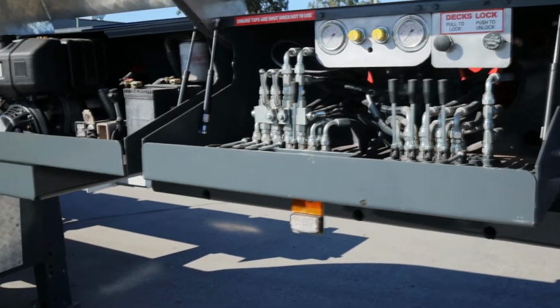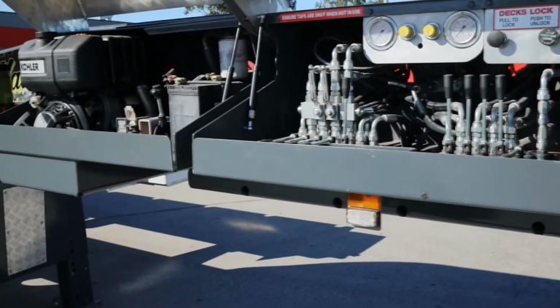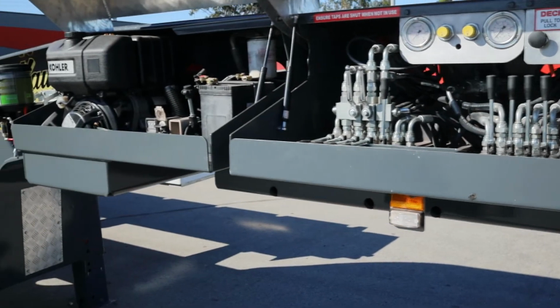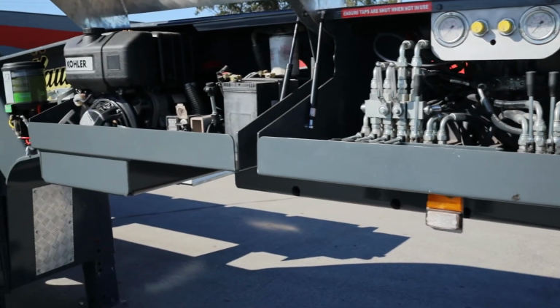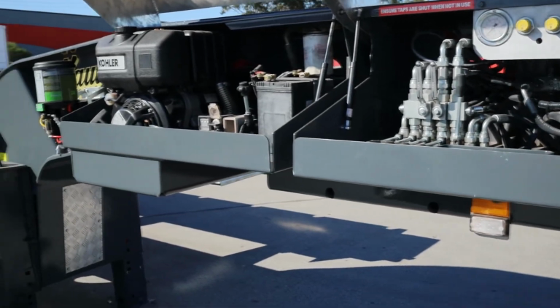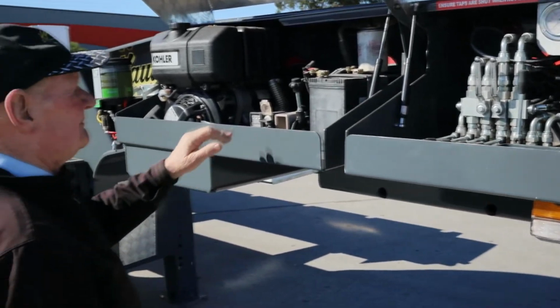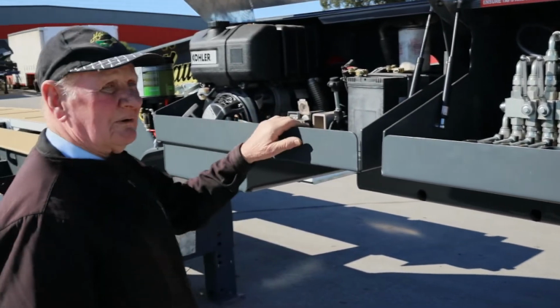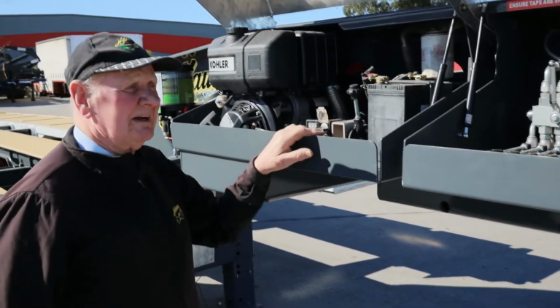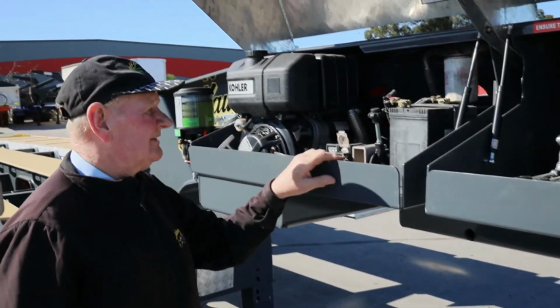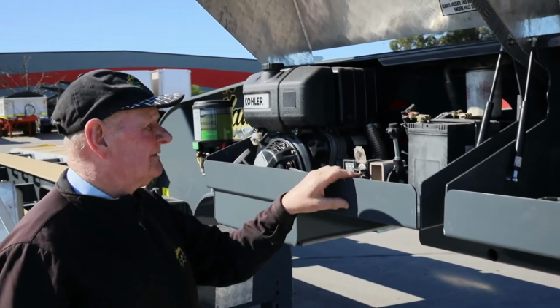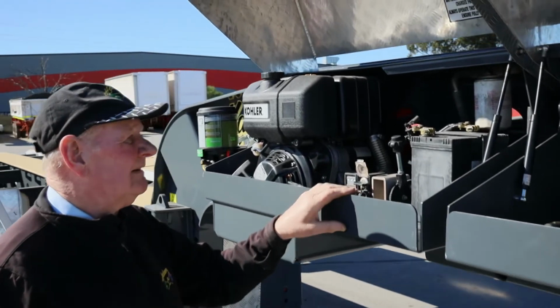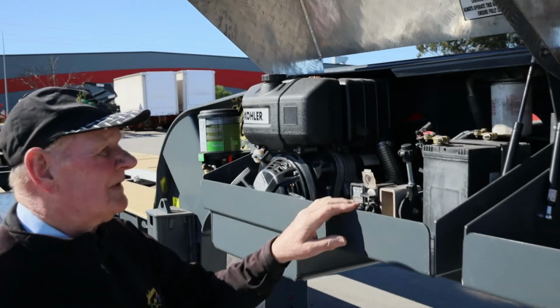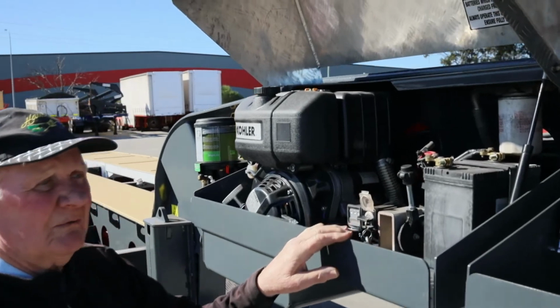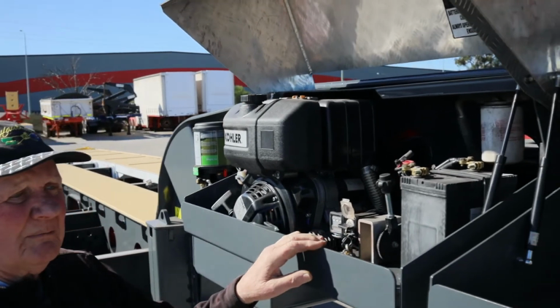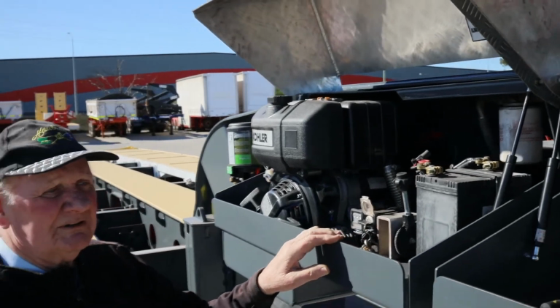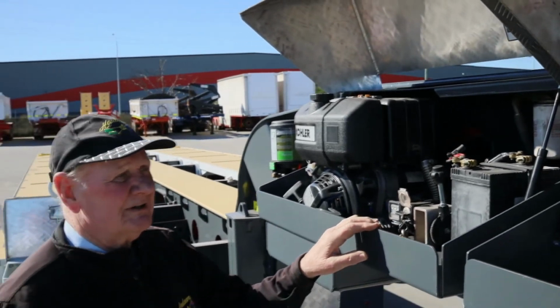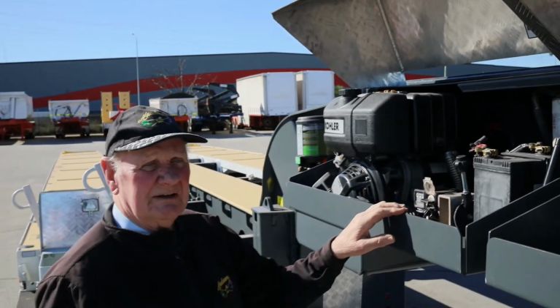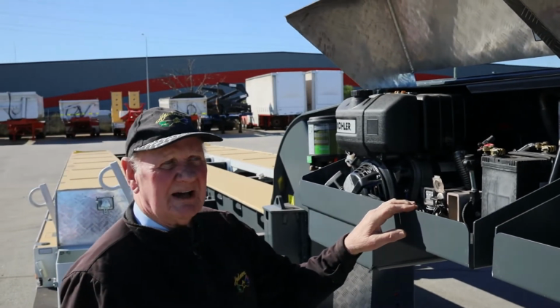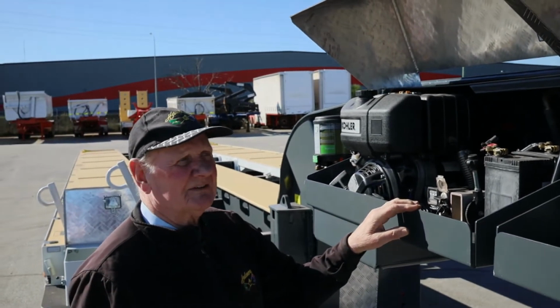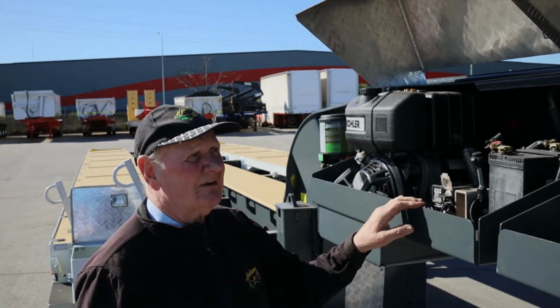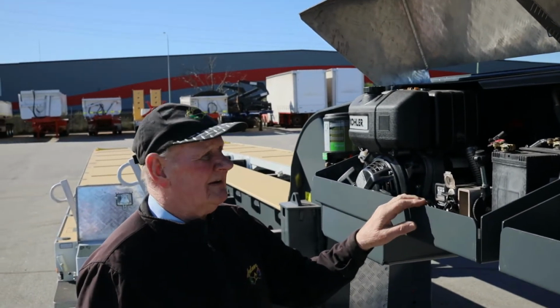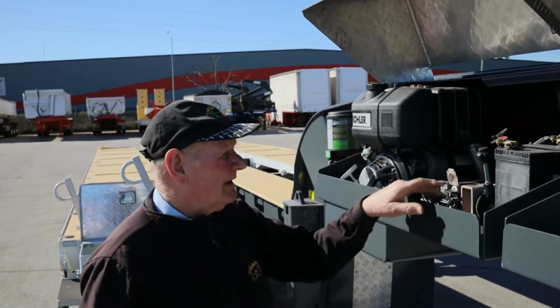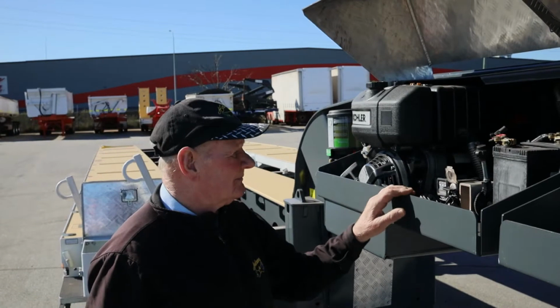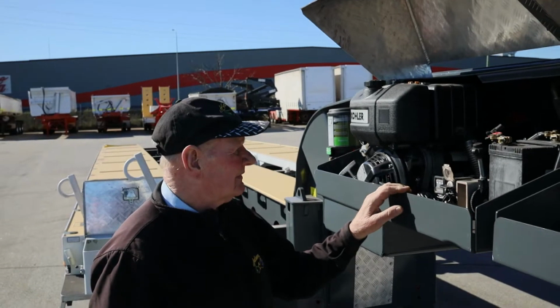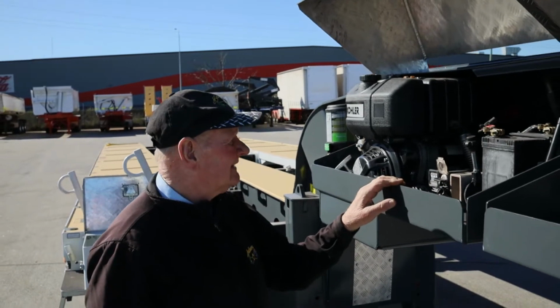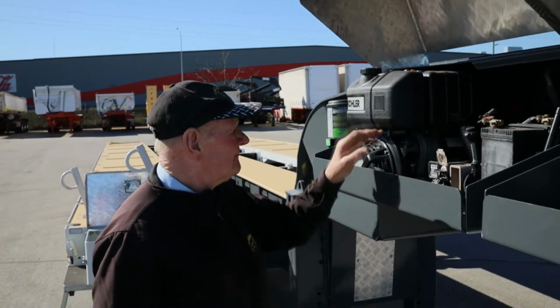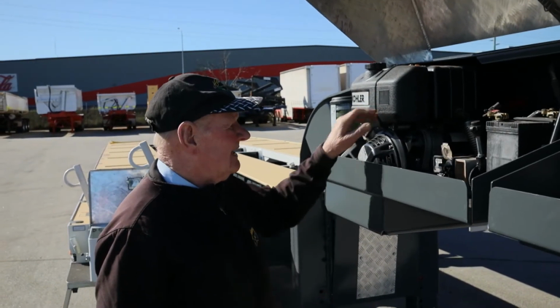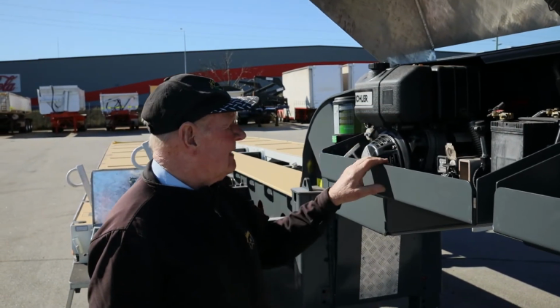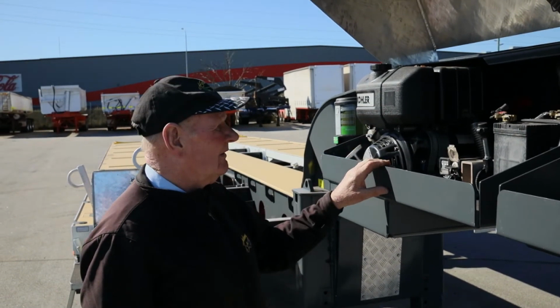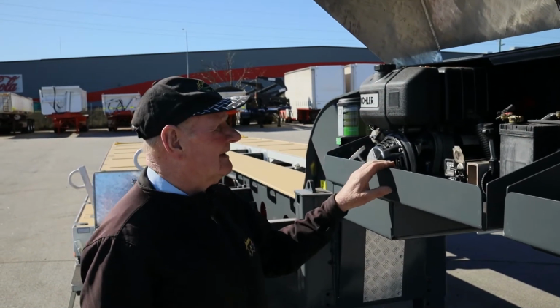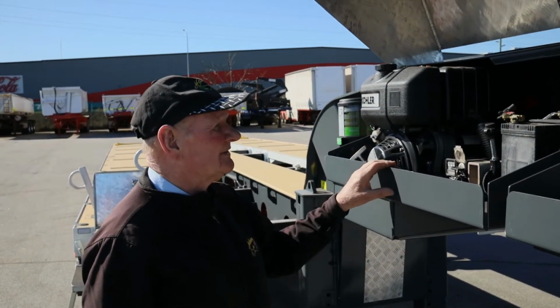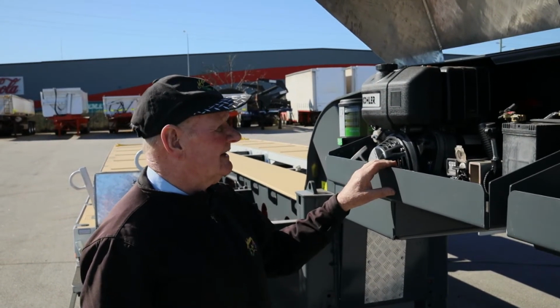Electric start. It has what we call a Red Arc charging system as well — so when you're operating this unit, you keep the tail lights of the truck on and this battery keeps getting fully charged. It's a 10 horsepower Kohler electric start diesel.